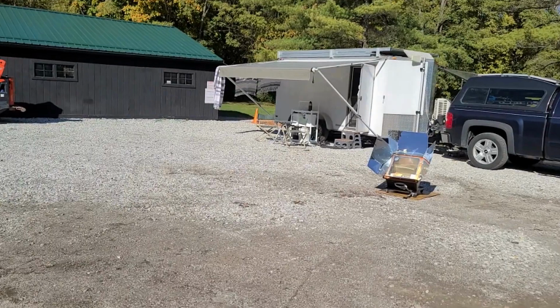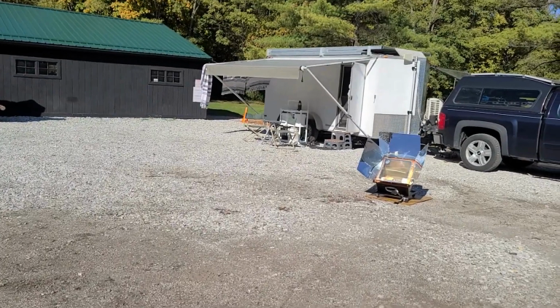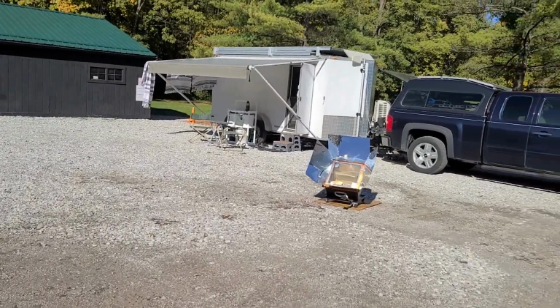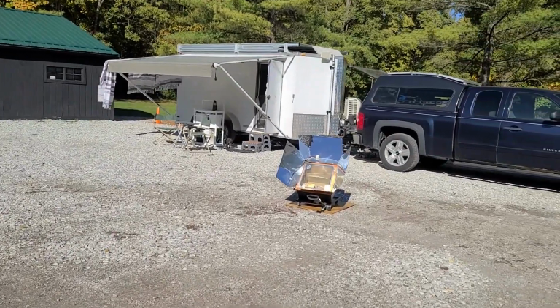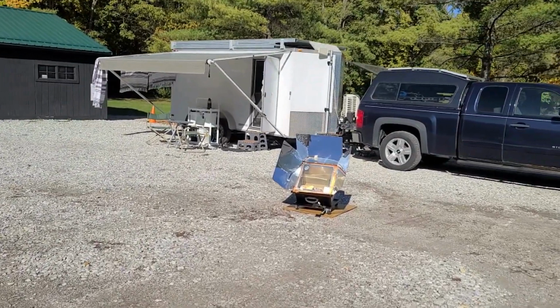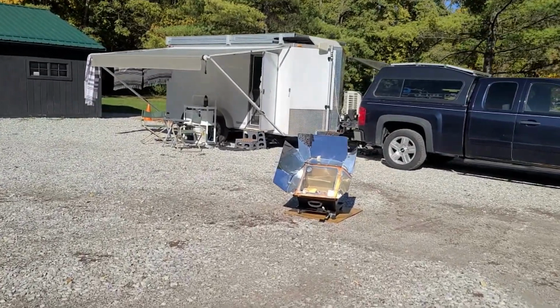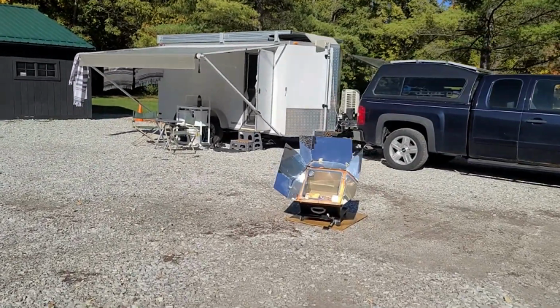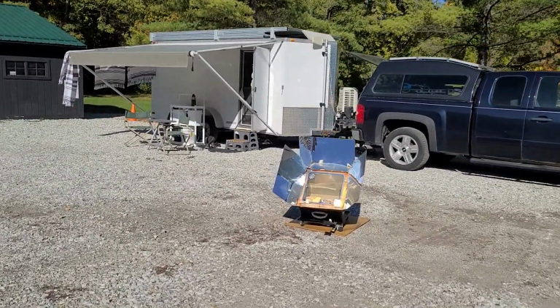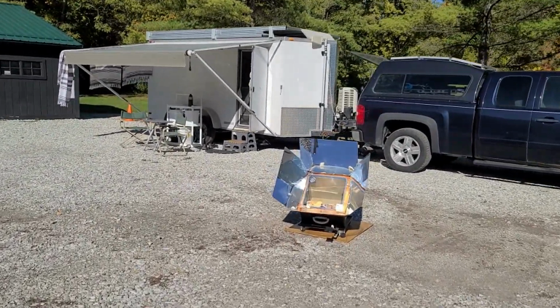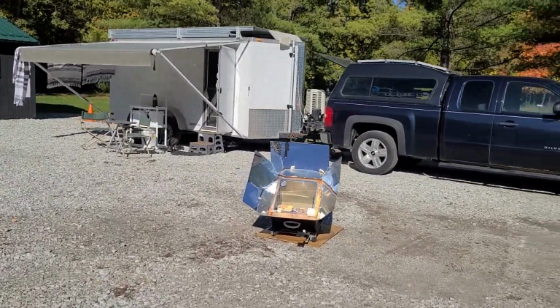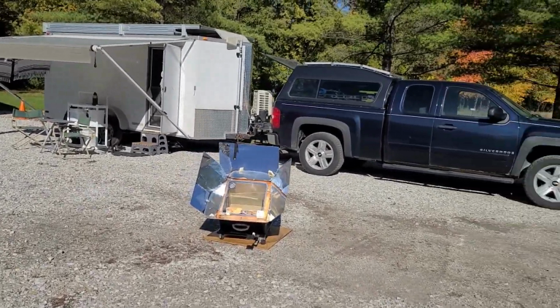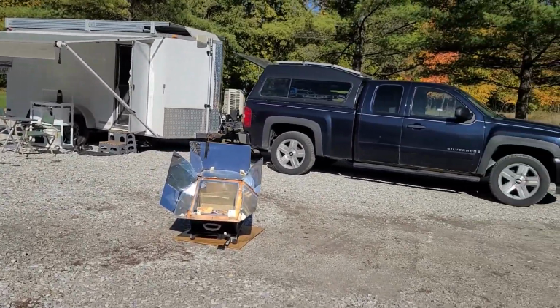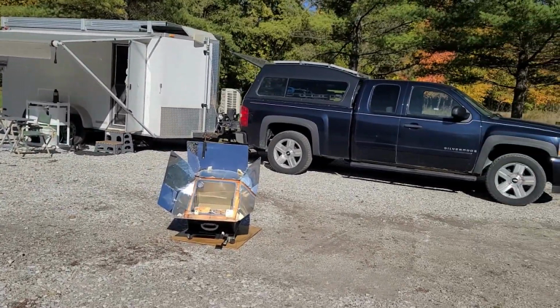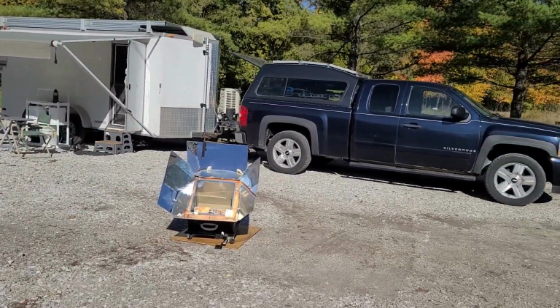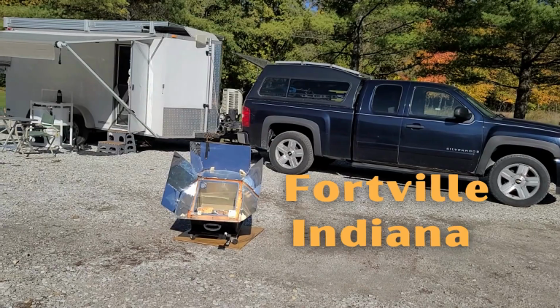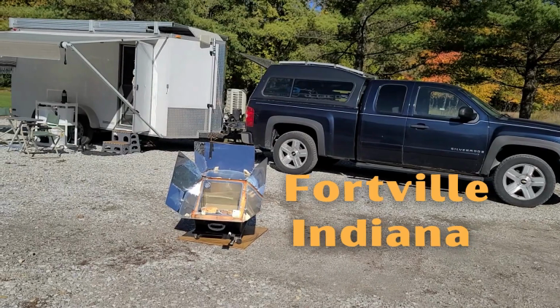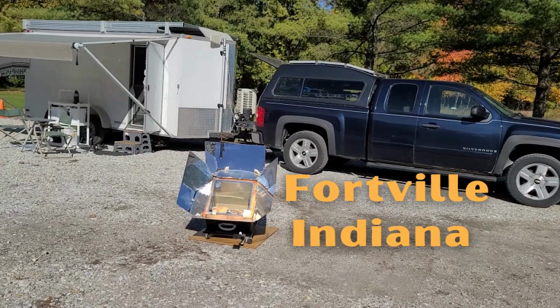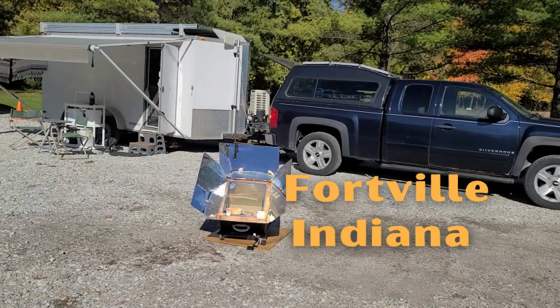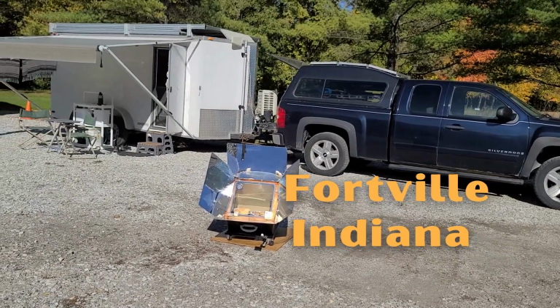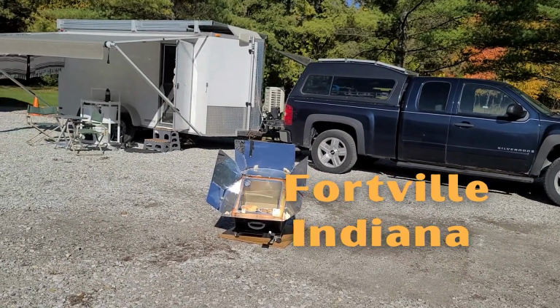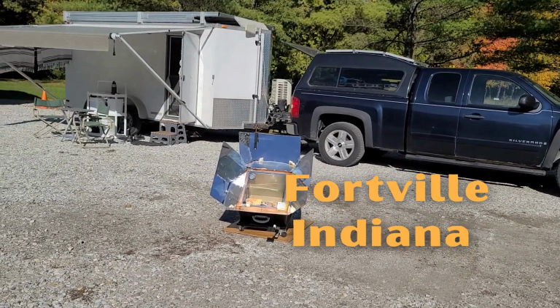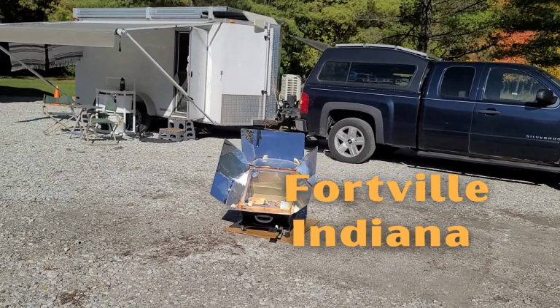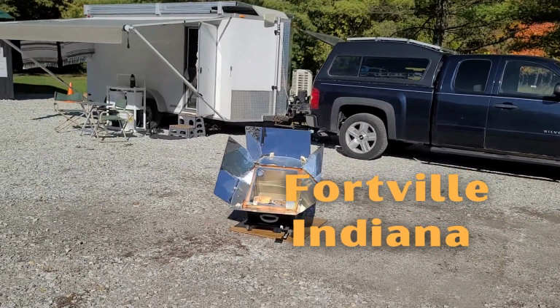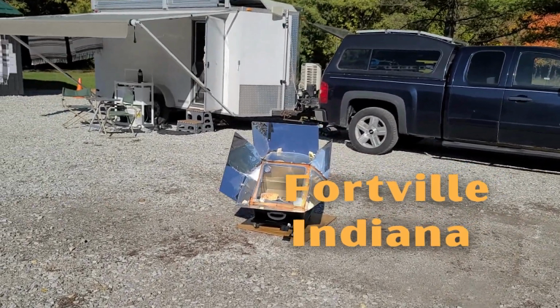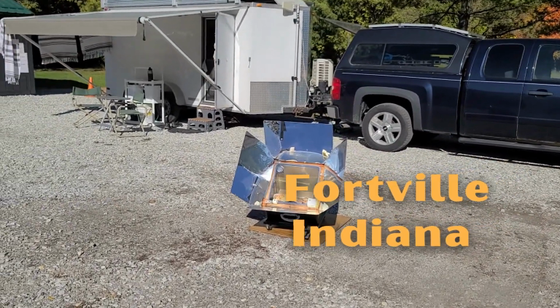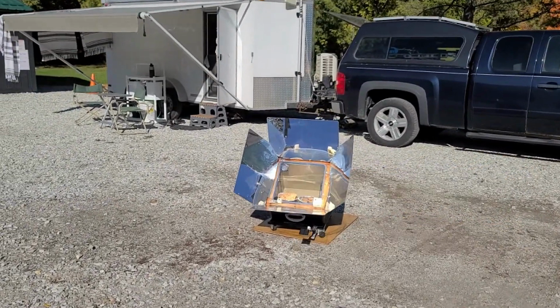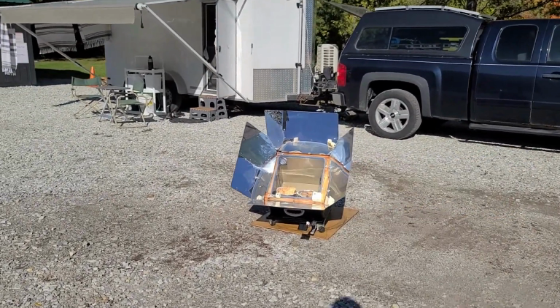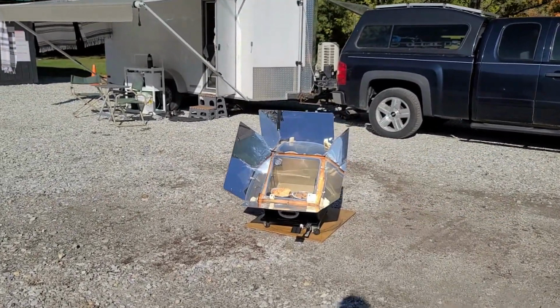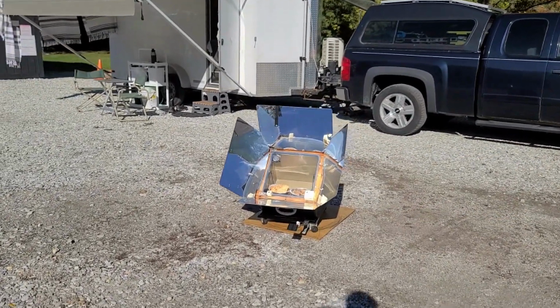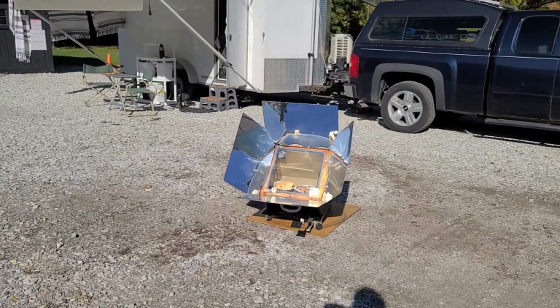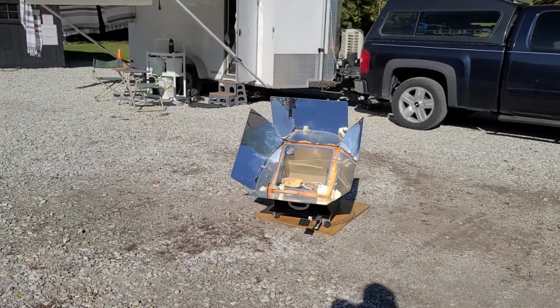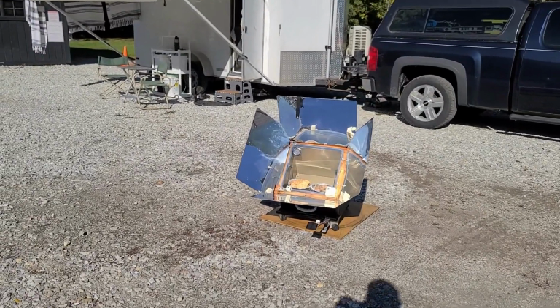So if you want to do some exercise, this is a great option. This is in Fort Wayne, Indiana — still in Indiana, and not too far from the Marion Fairgrounds where we were.